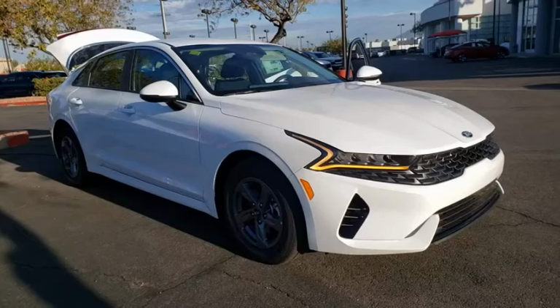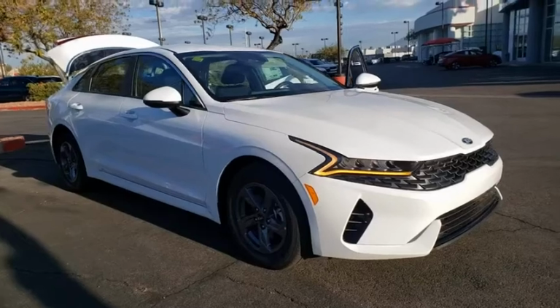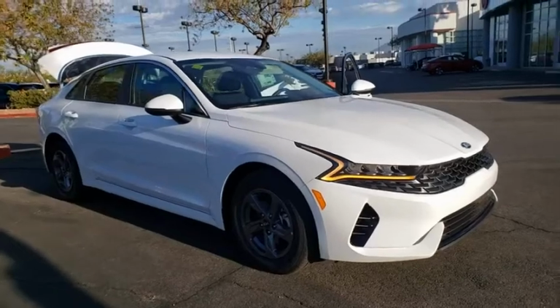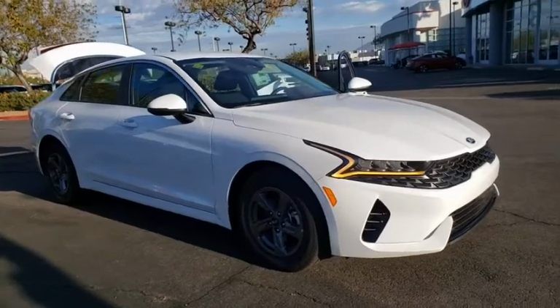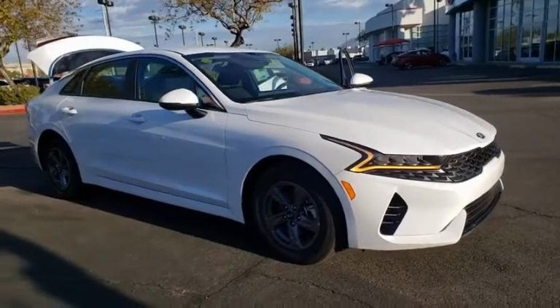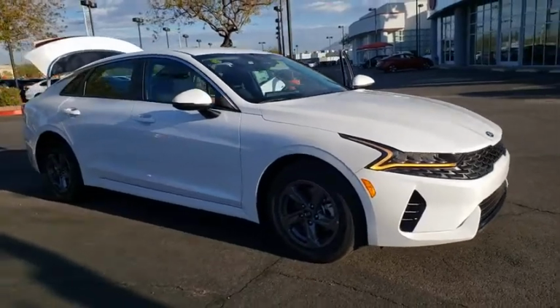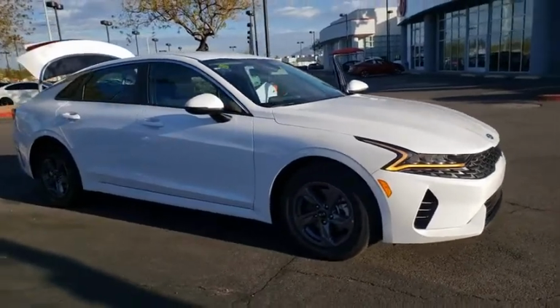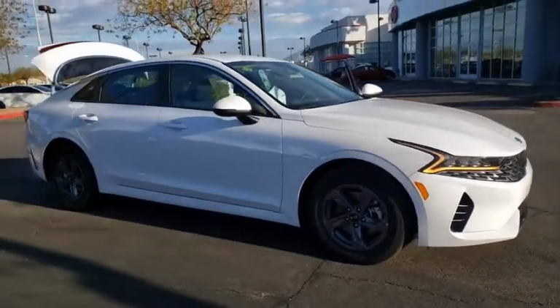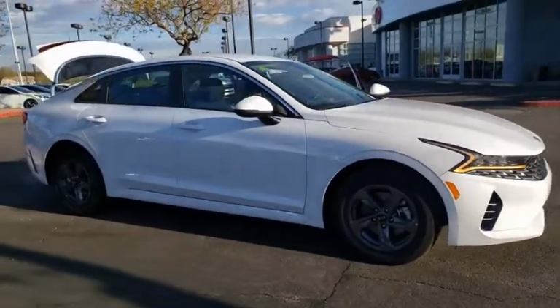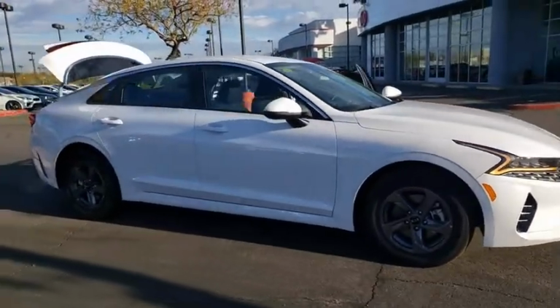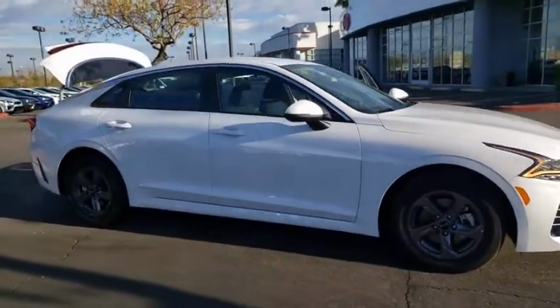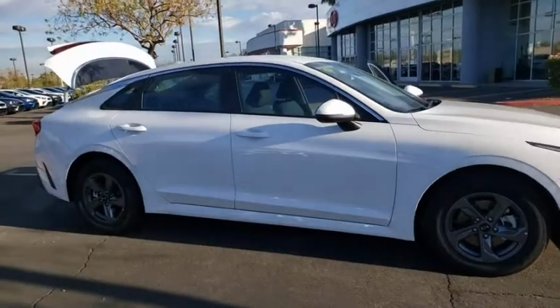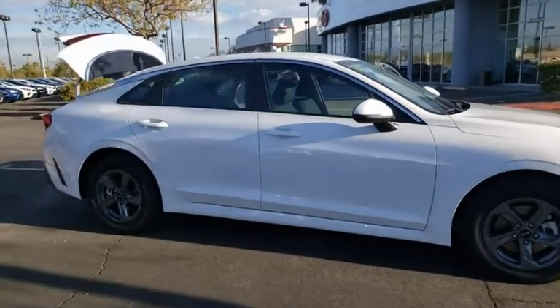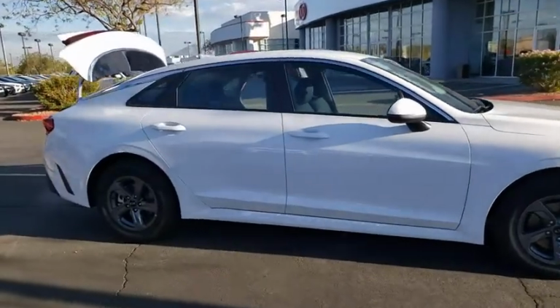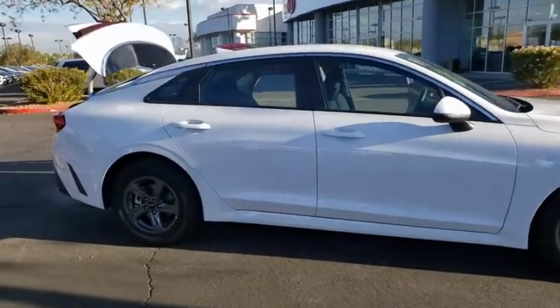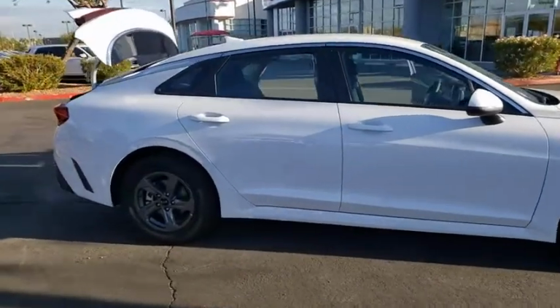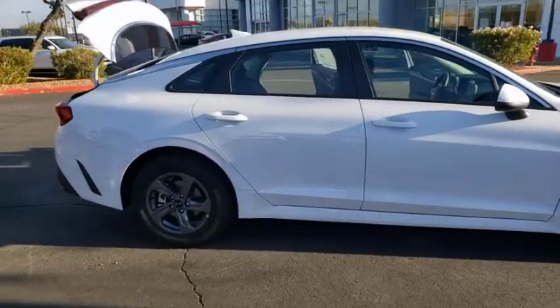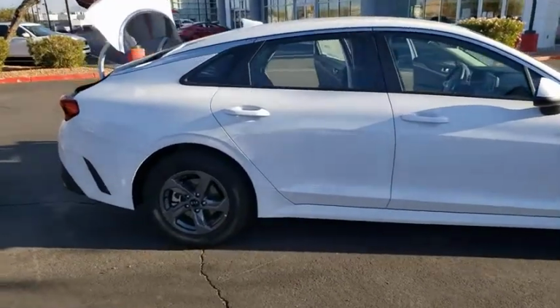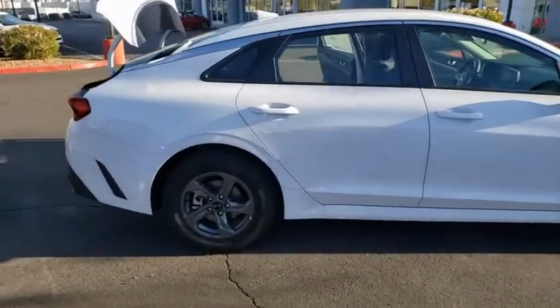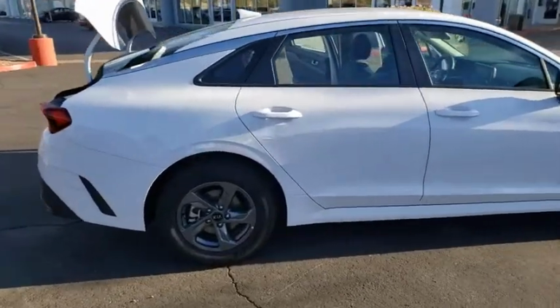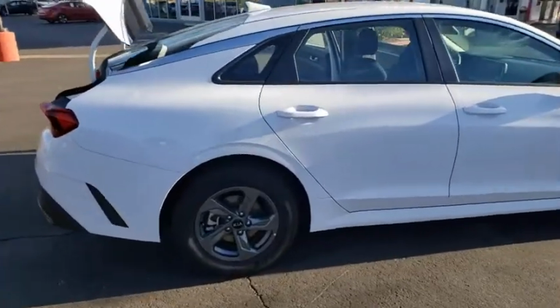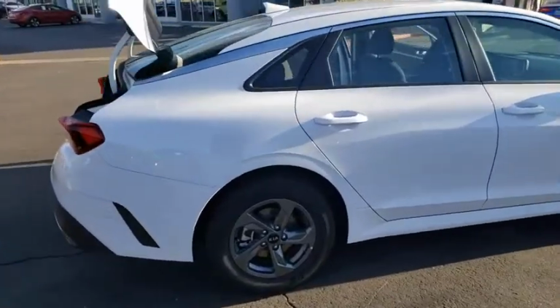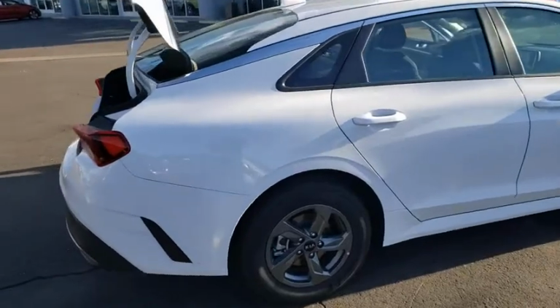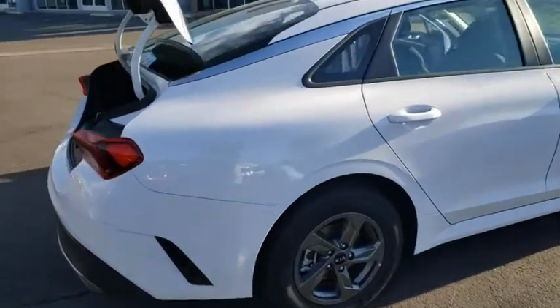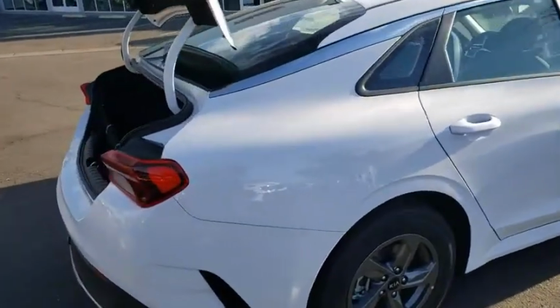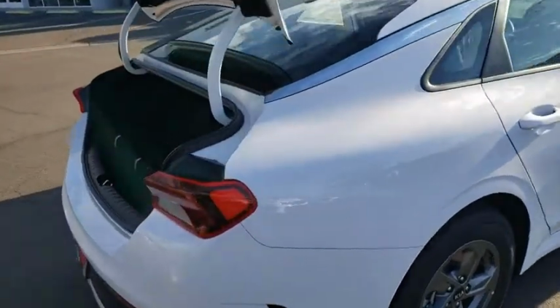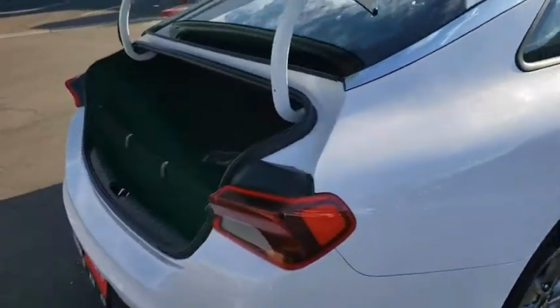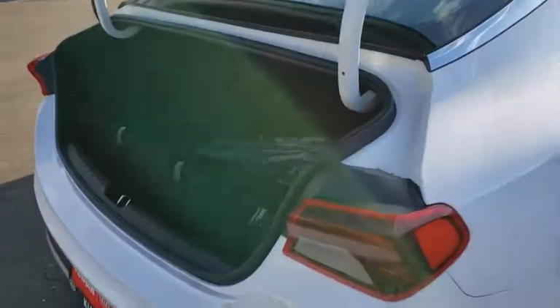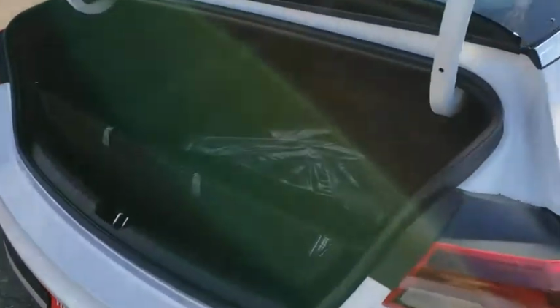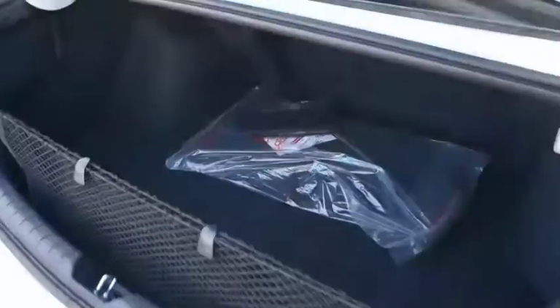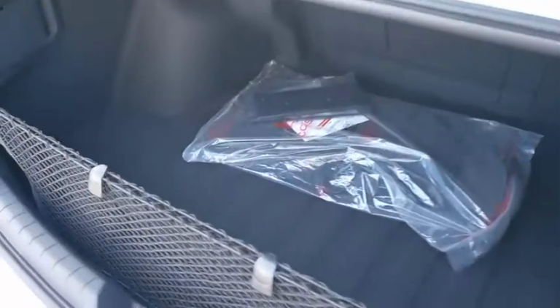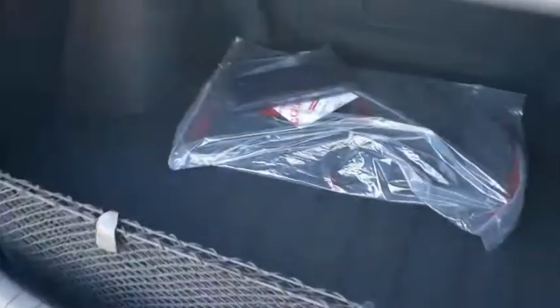We are pleased to show you the 2021 Kia K5. The Kia K5 has a stylish exterior that will be sure to turn heads. Sleek interior looks, fantastic handling, and an abundance of technology will make this a fun vehicle to drive.